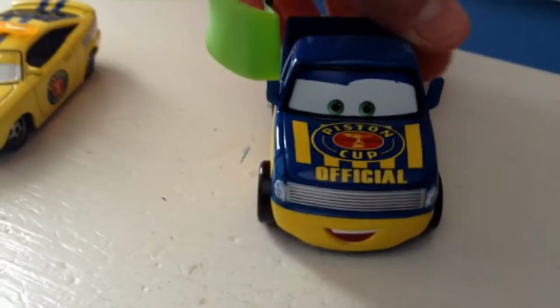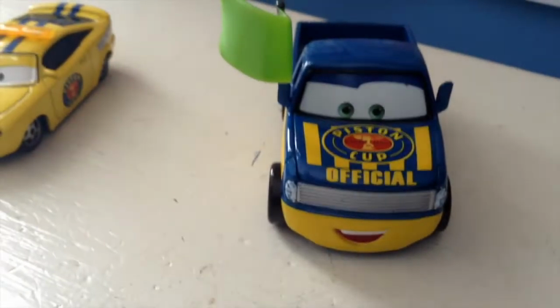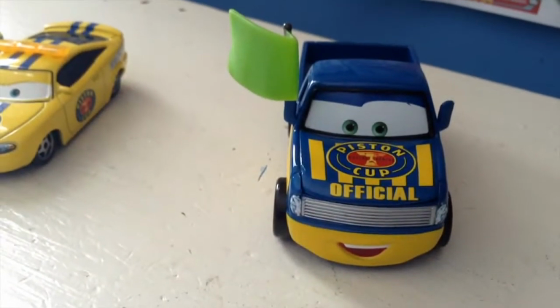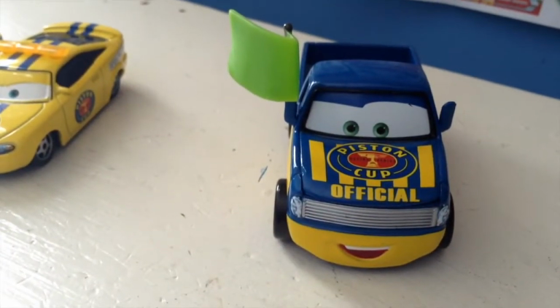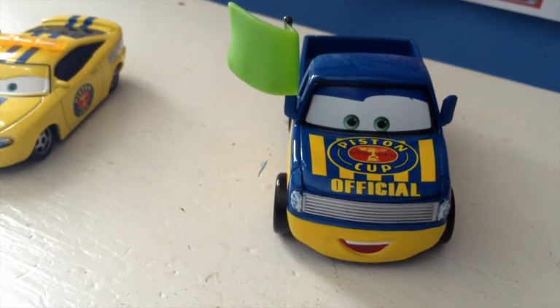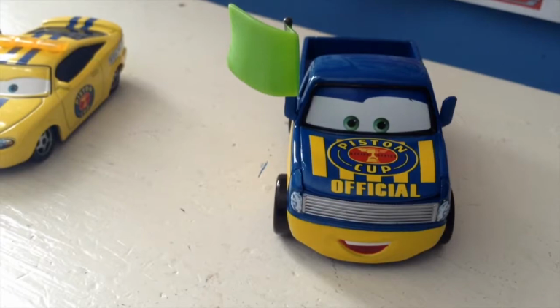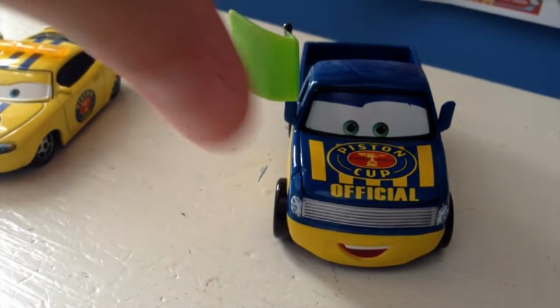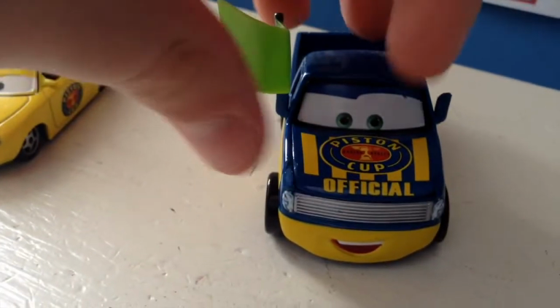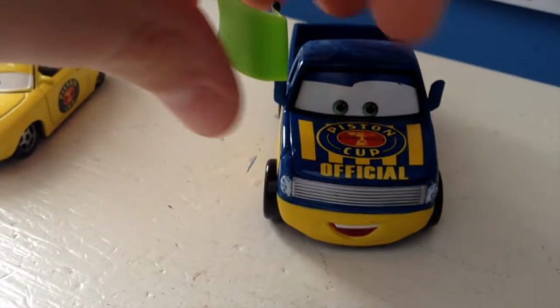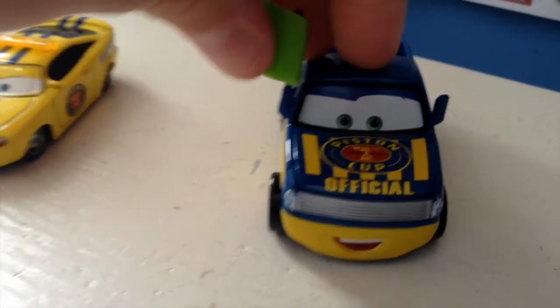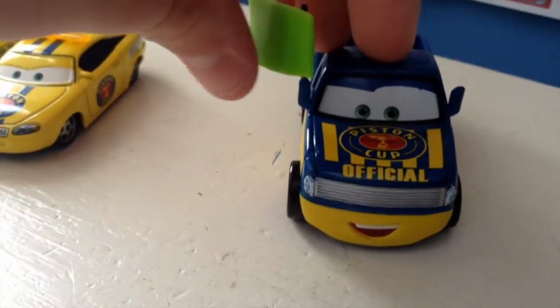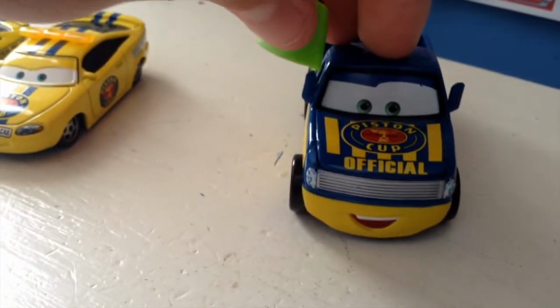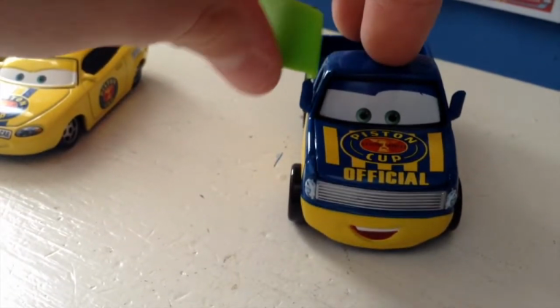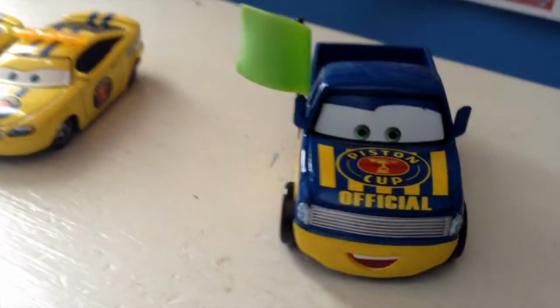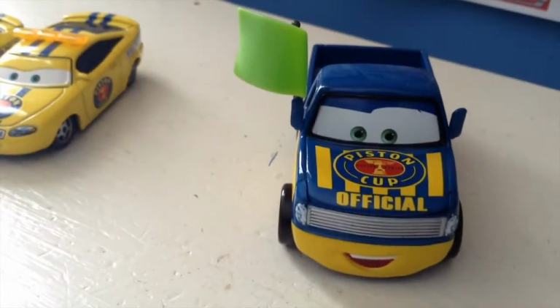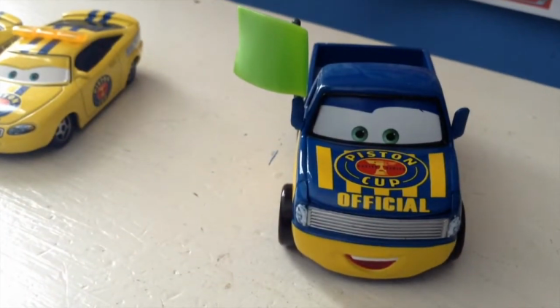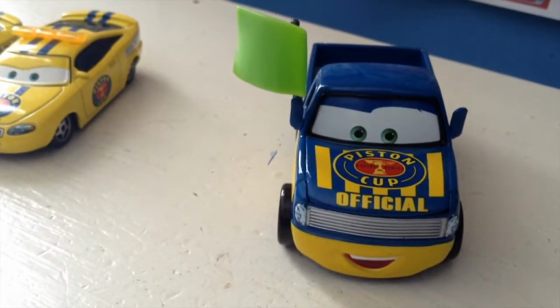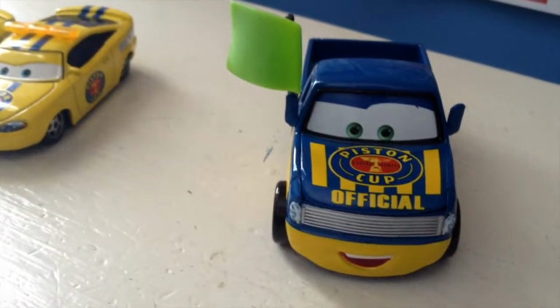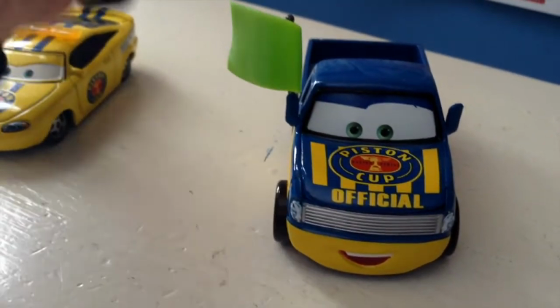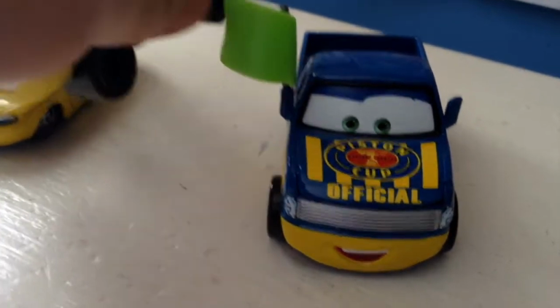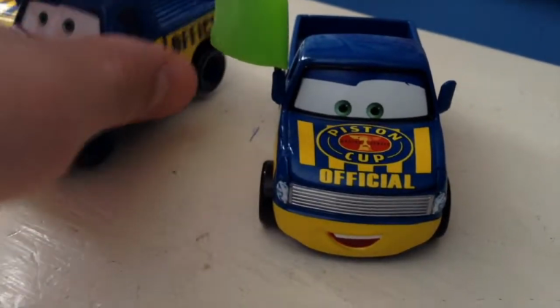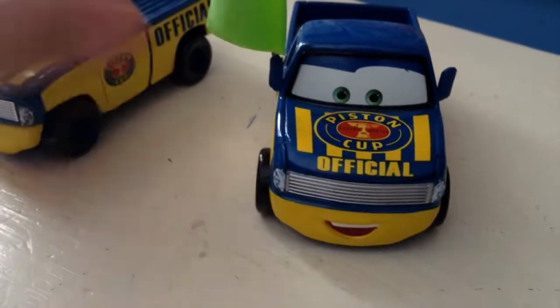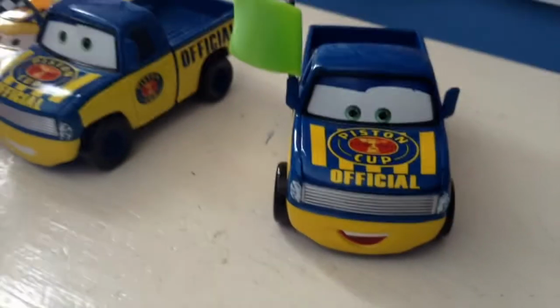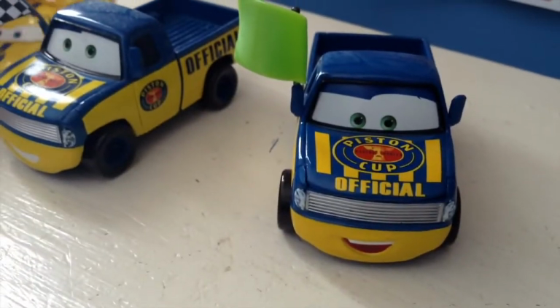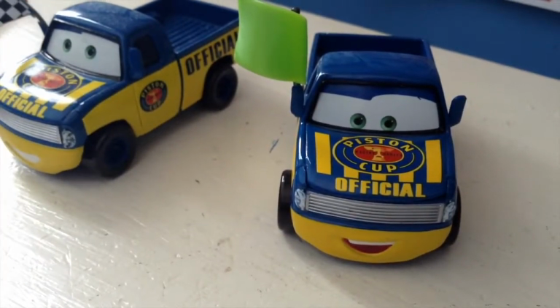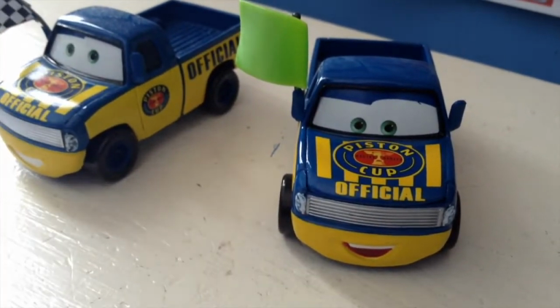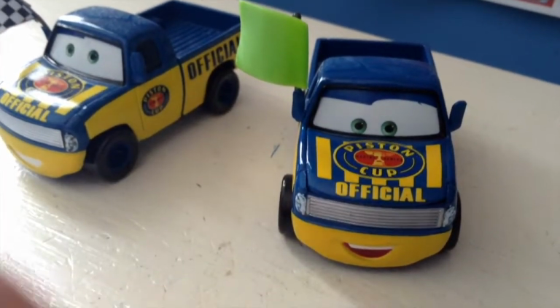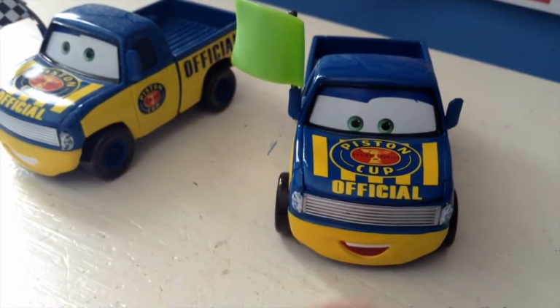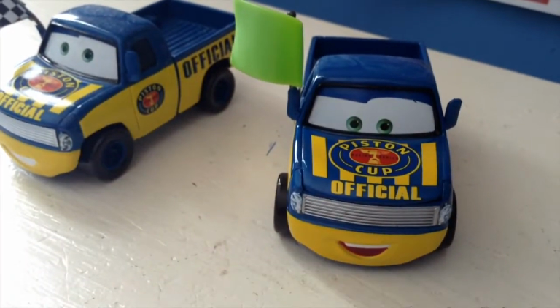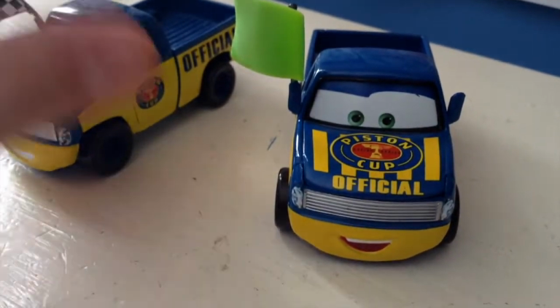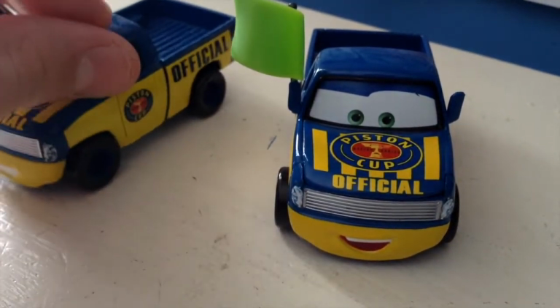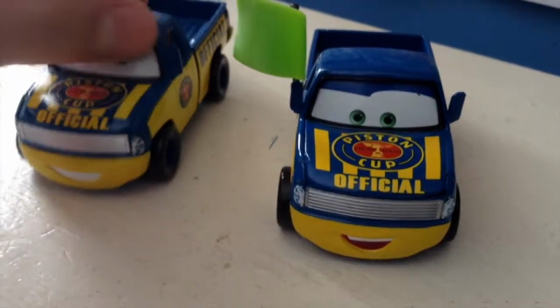There we go. There he is, looking great. Too bad mine has the dent there, and this mirror is a bit loose, but that's okay. Not every car can be perfect. Plus, these were the only ones of this guy at the store.